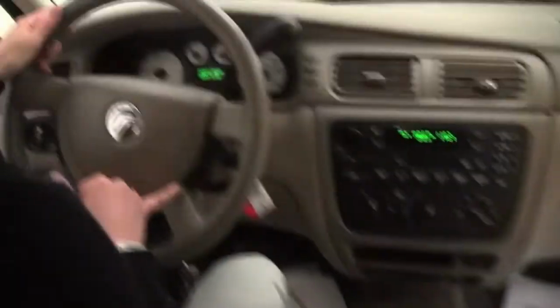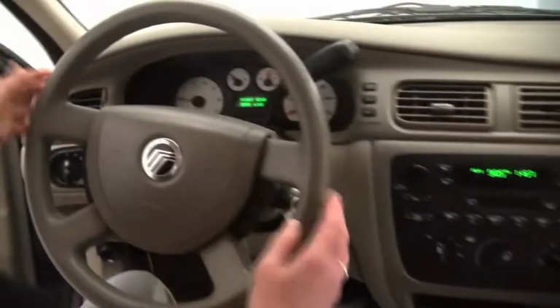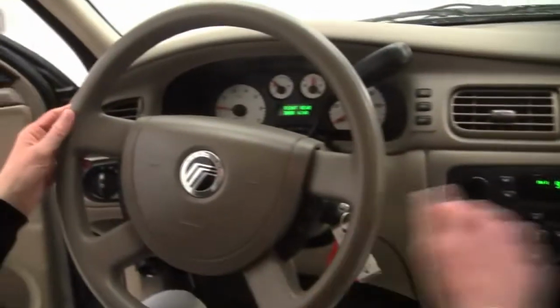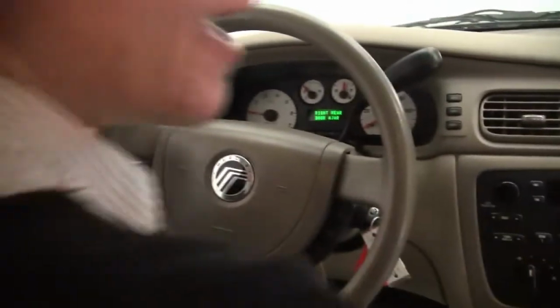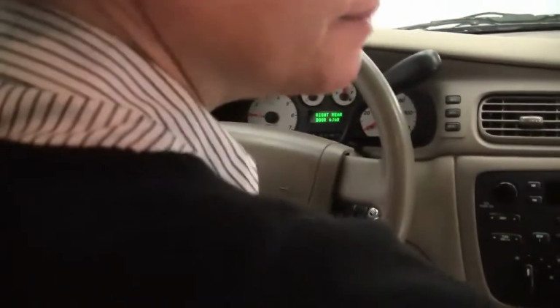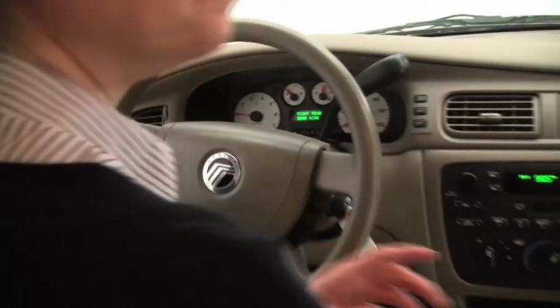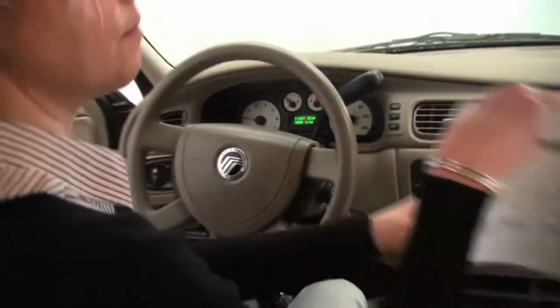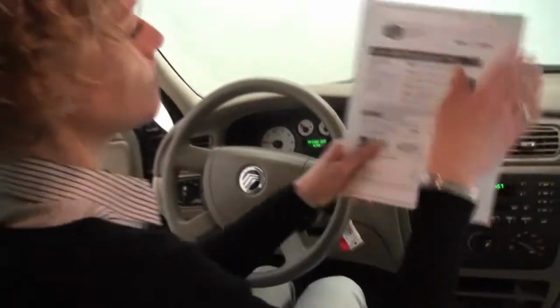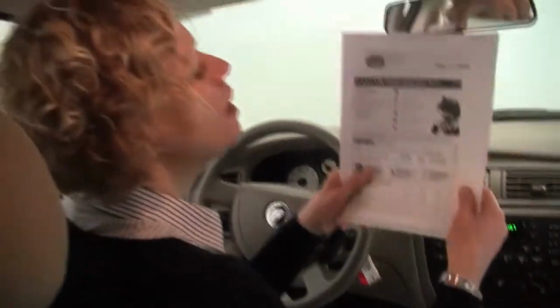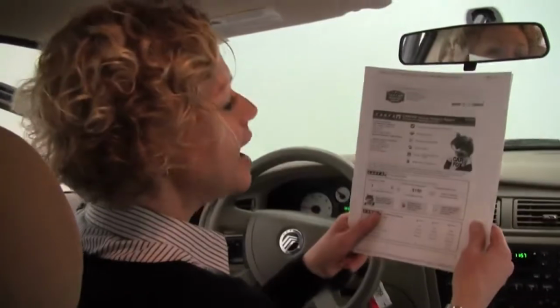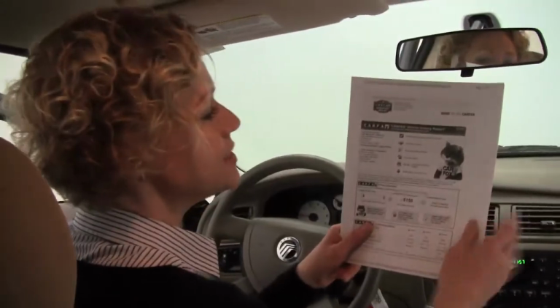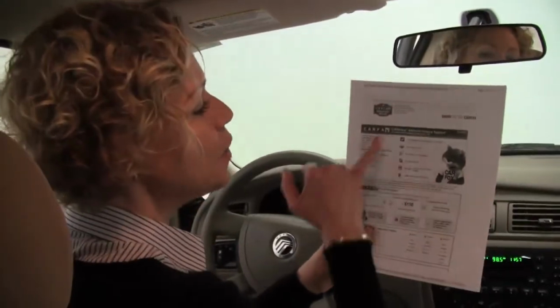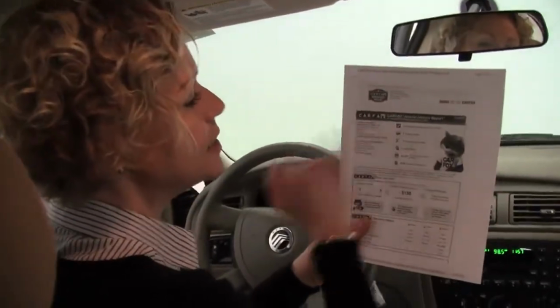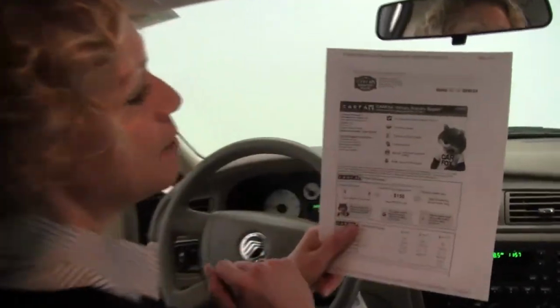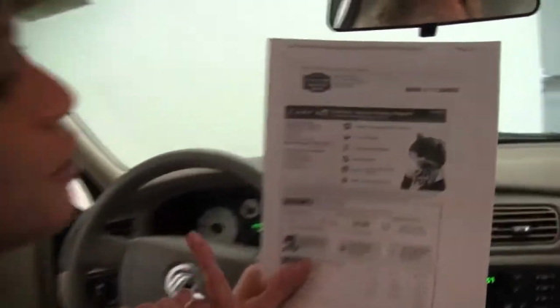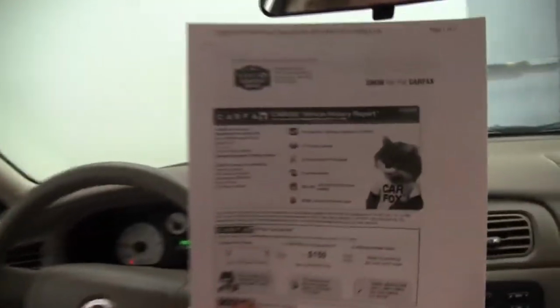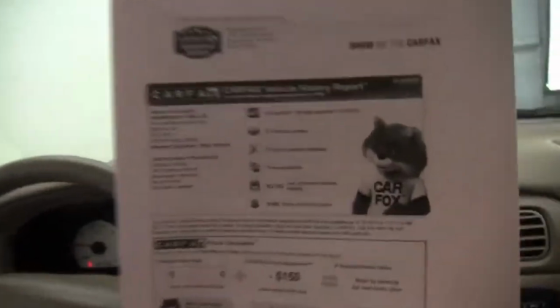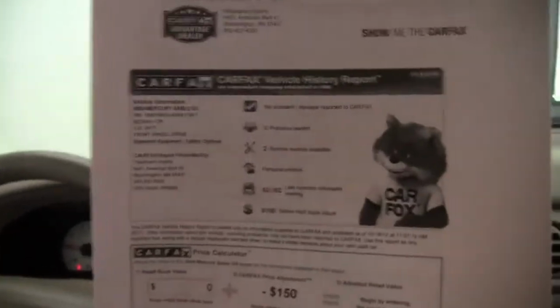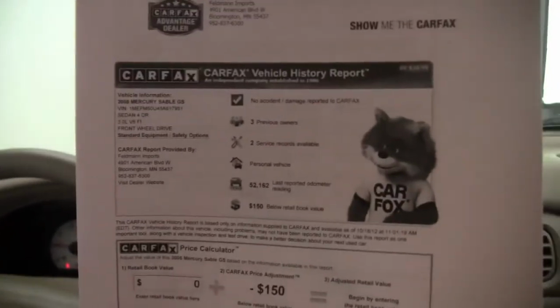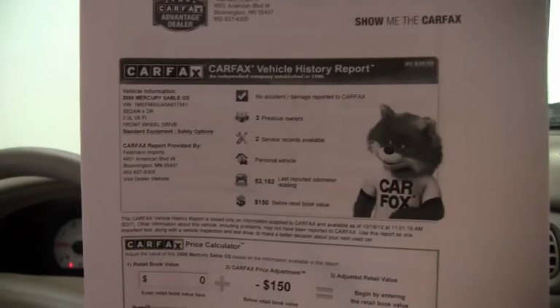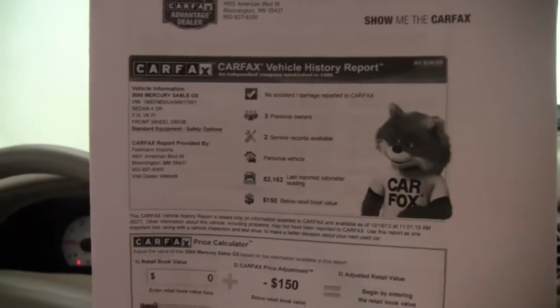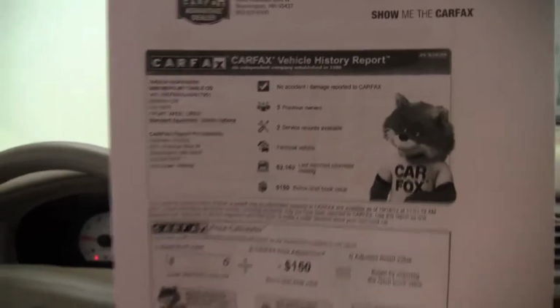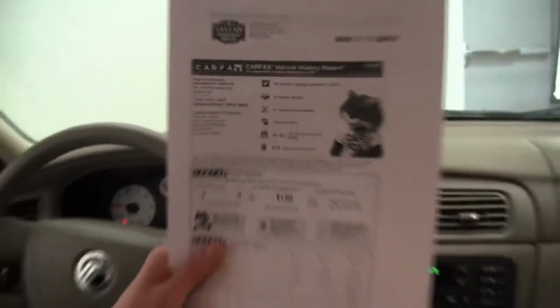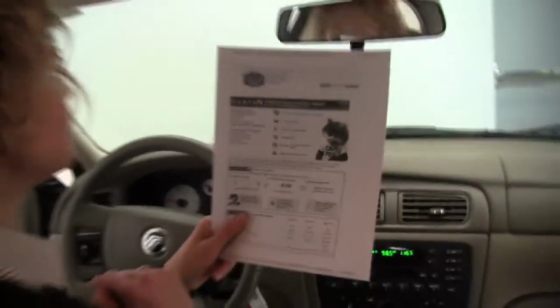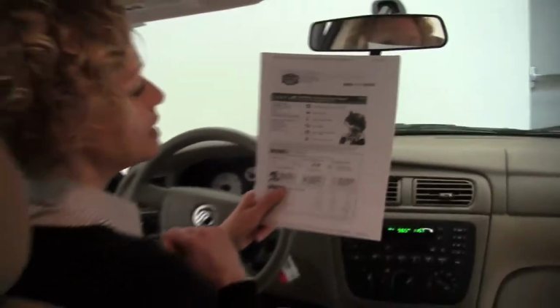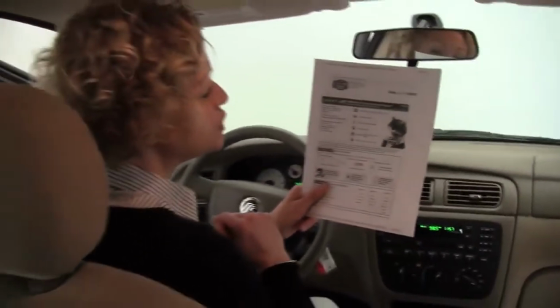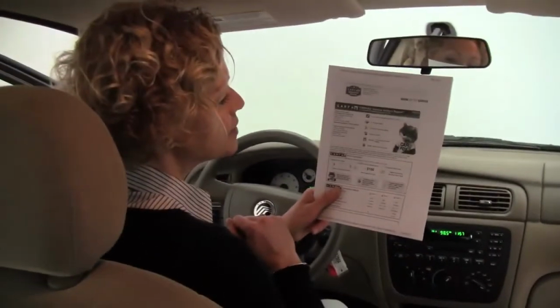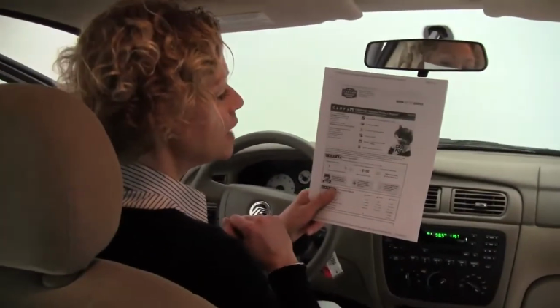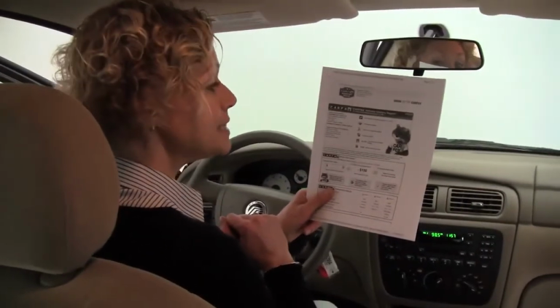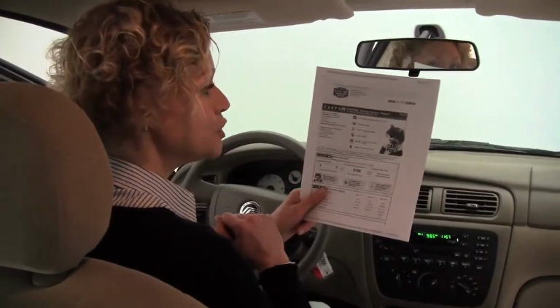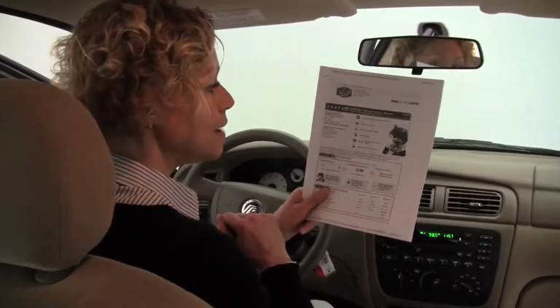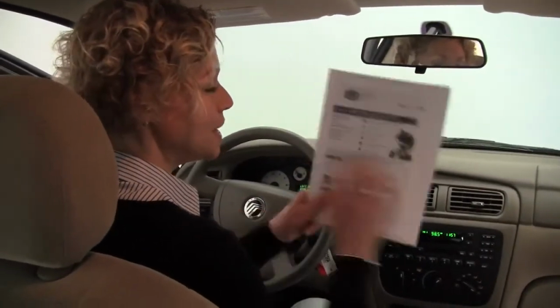Let's take a look at the Carfax. As you can see, no accidents or damage, three previous owners, and we've got a couple of service records available. This vehicle has 52,162 miles on it.